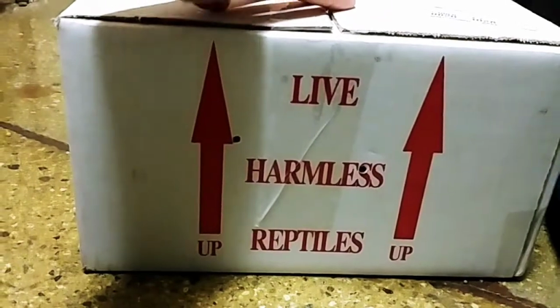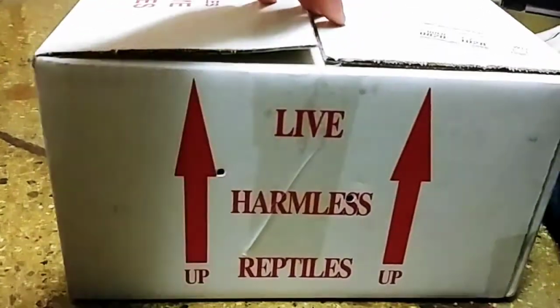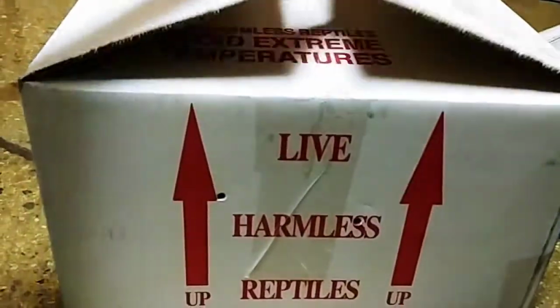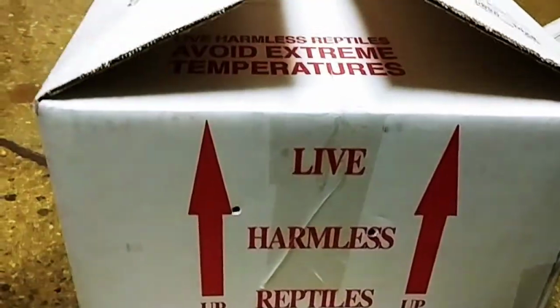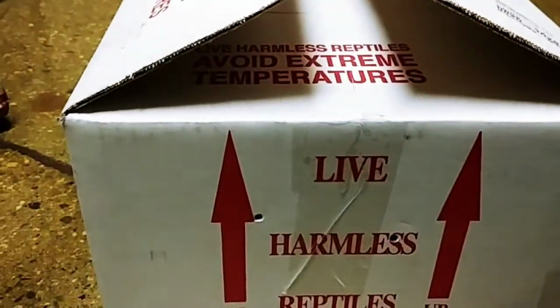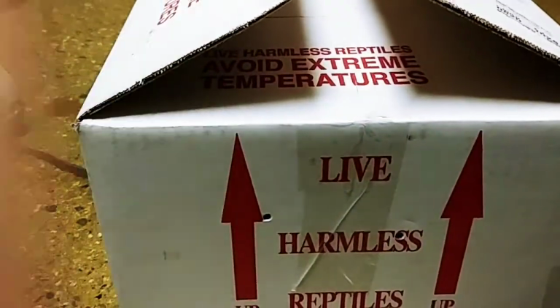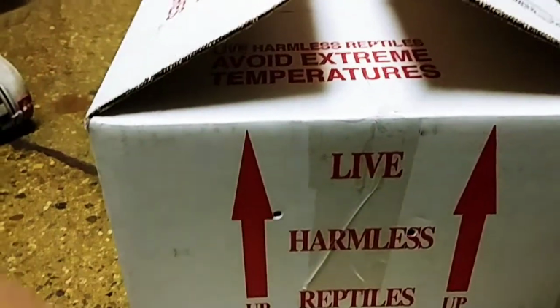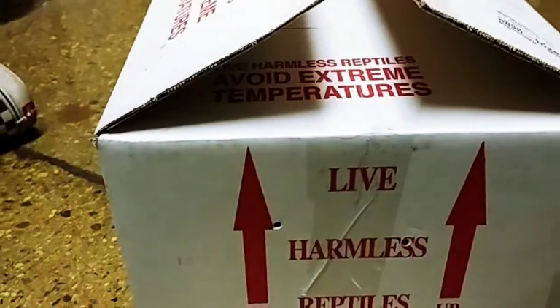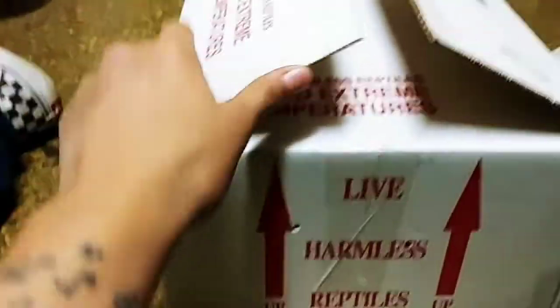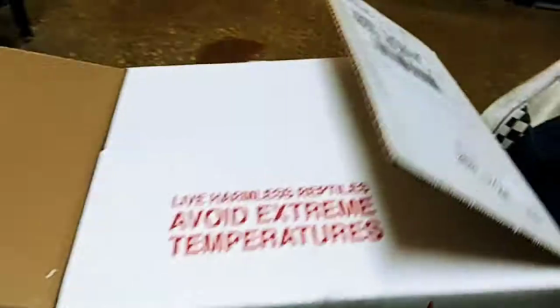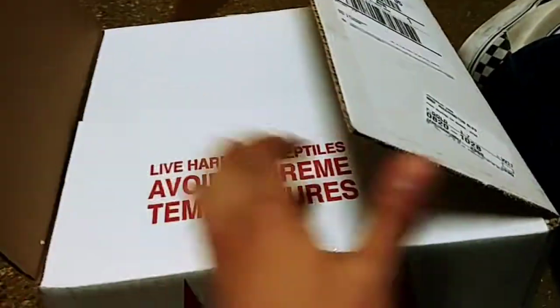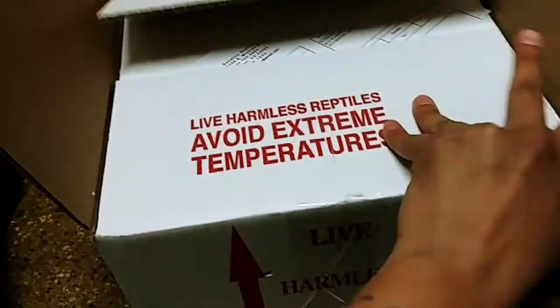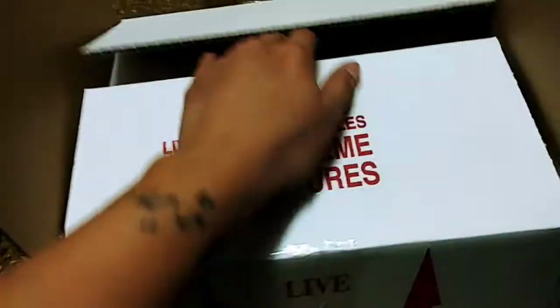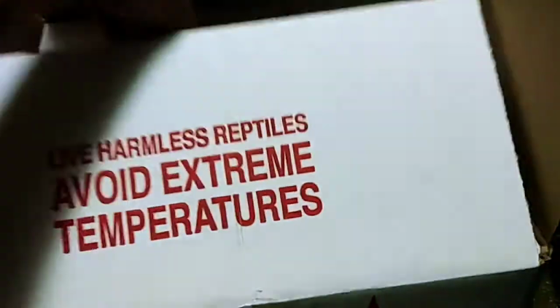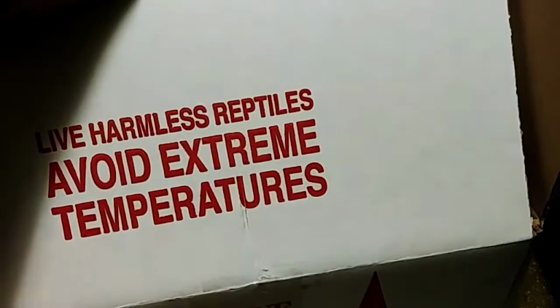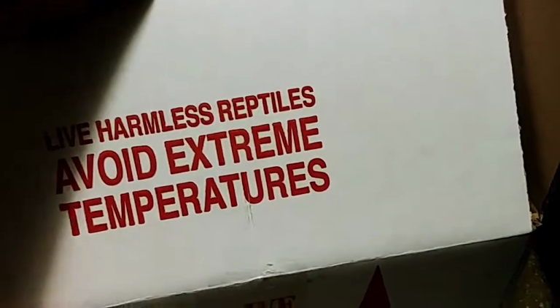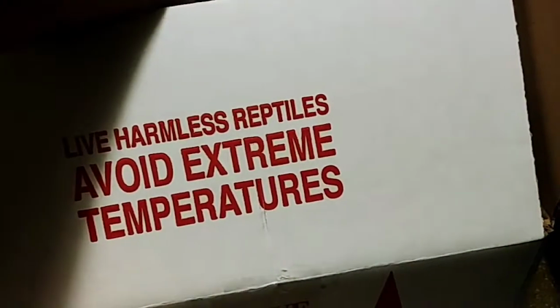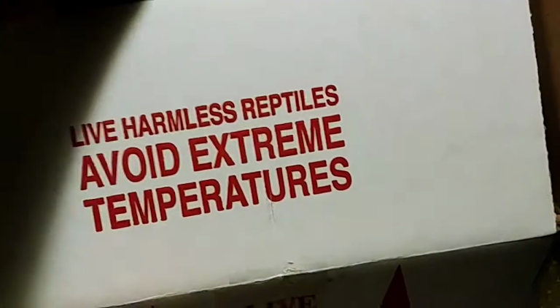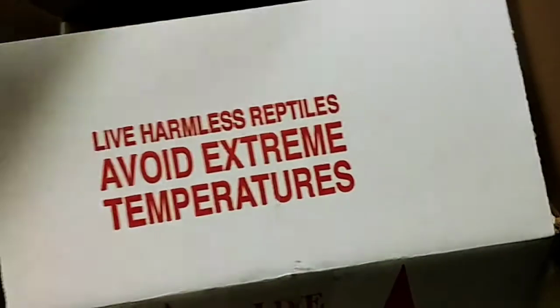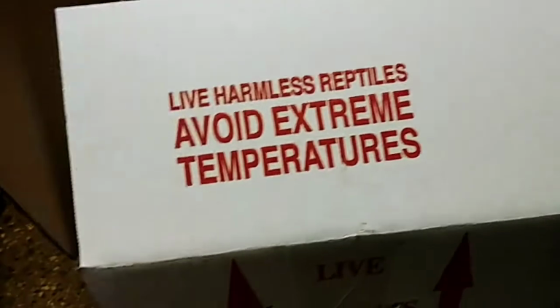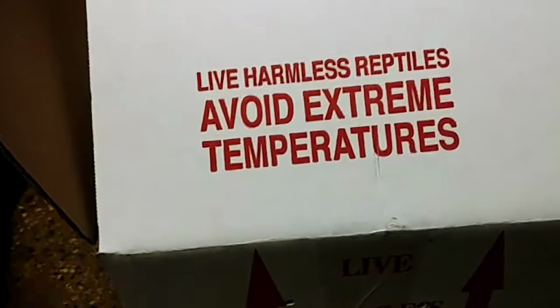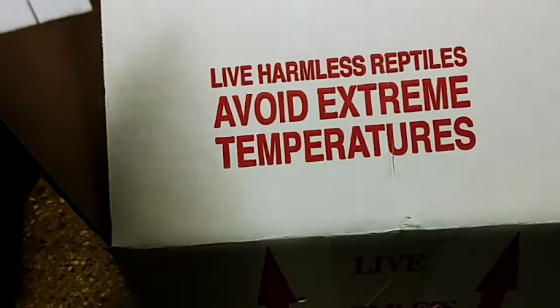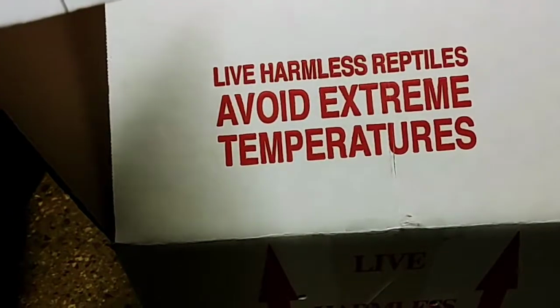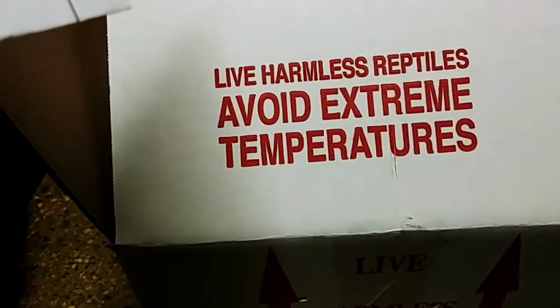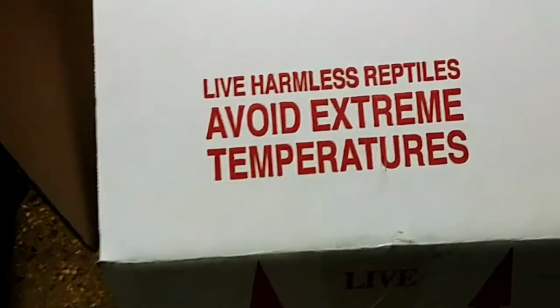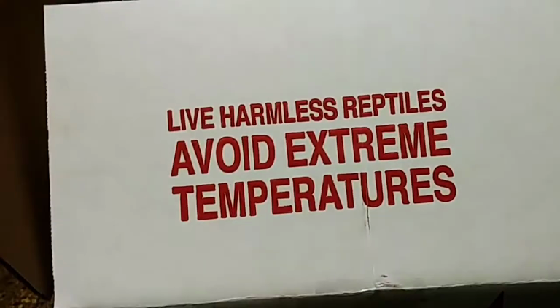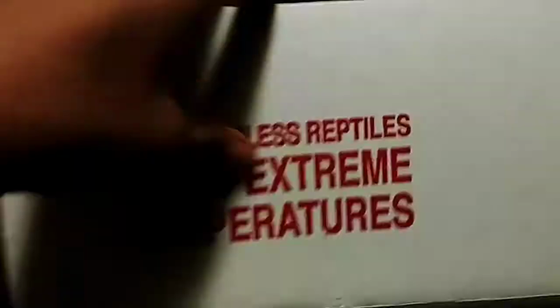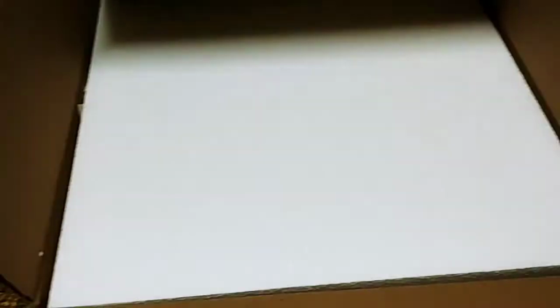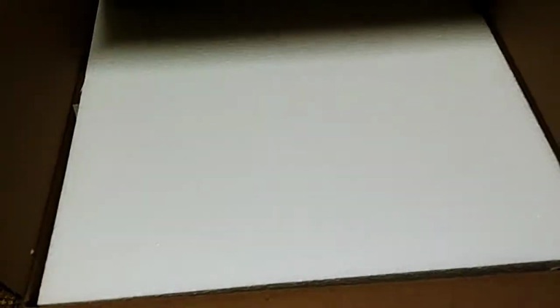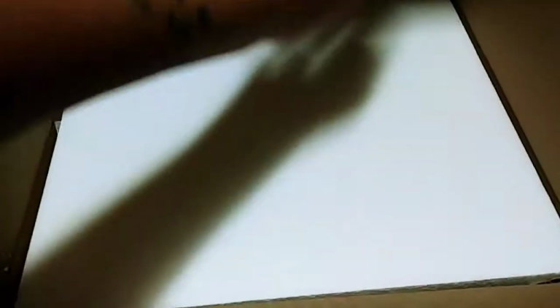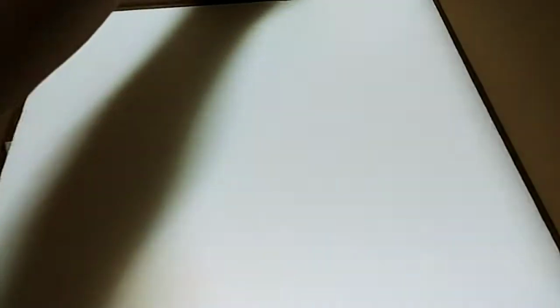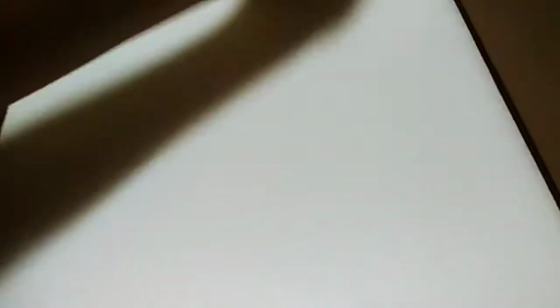Hey guys, Nerdy Reptiles here, and once again you know what's about to happen — receiving reptiles. Don't even know what we're going to receive. All right, pretty good, pretty good, let's see.